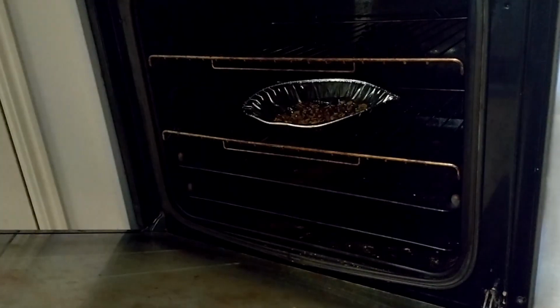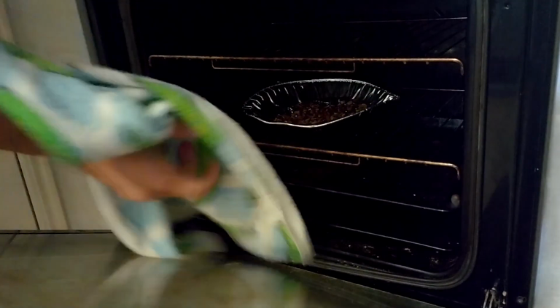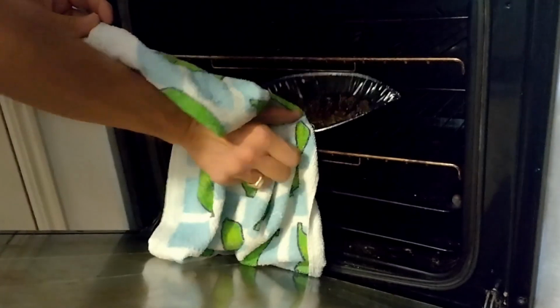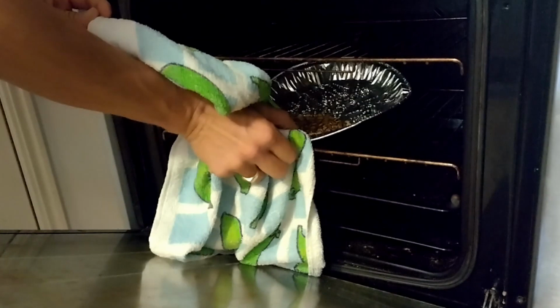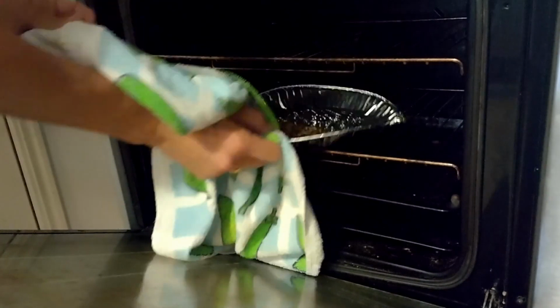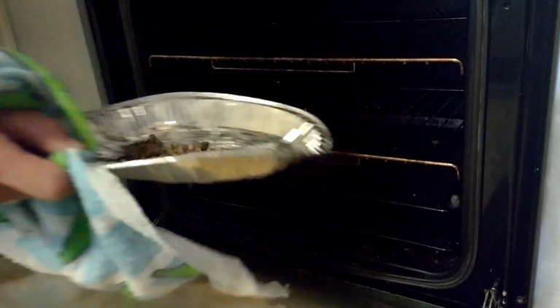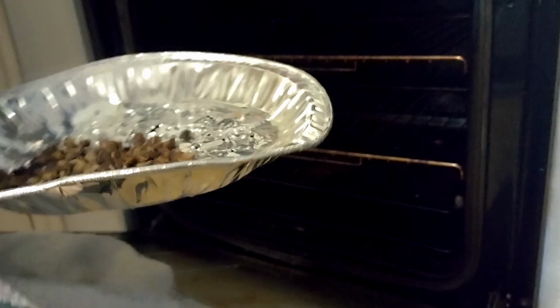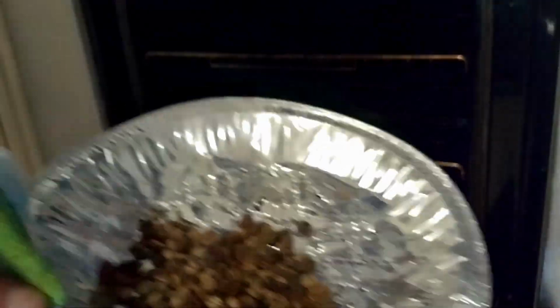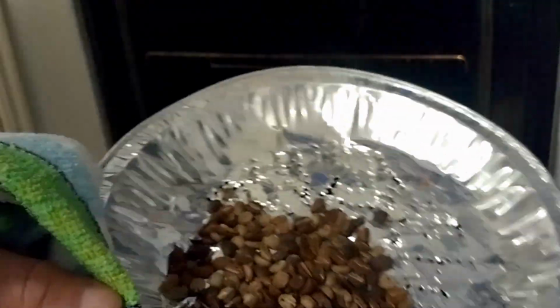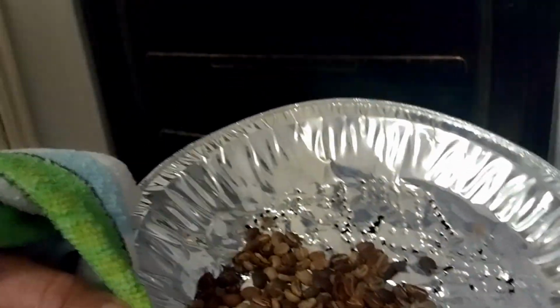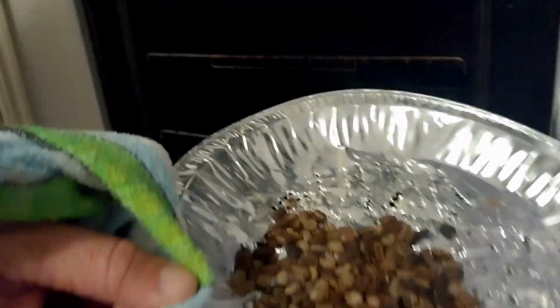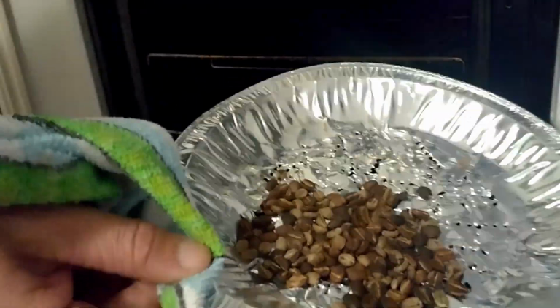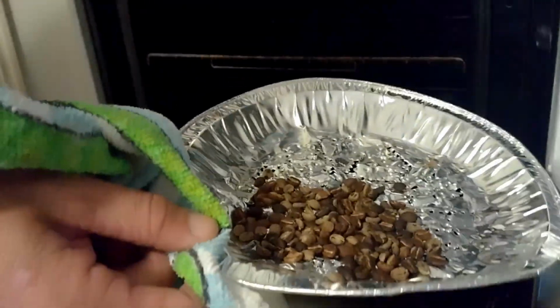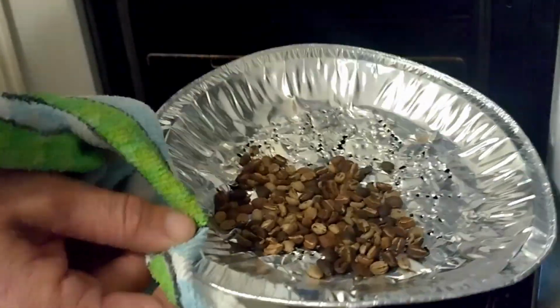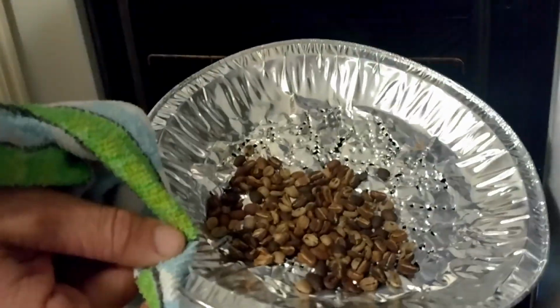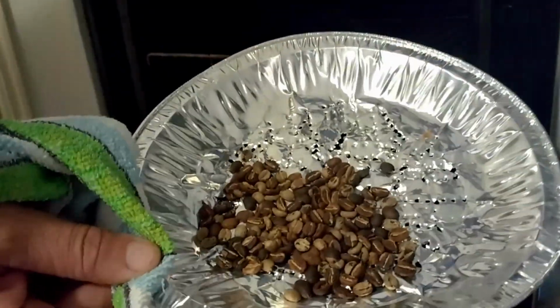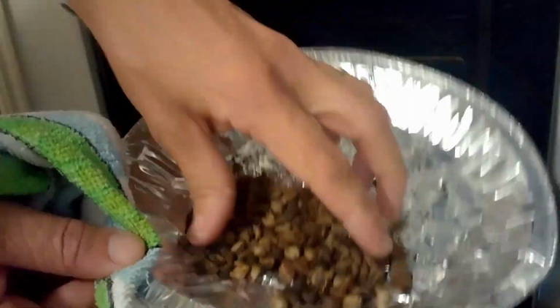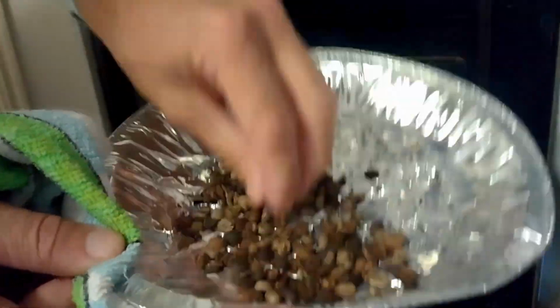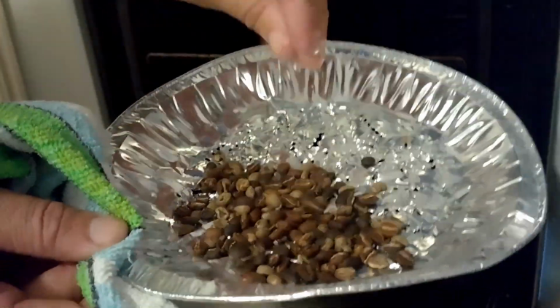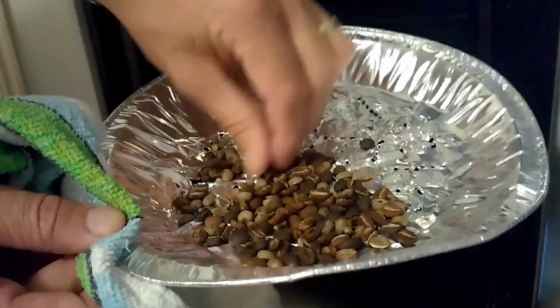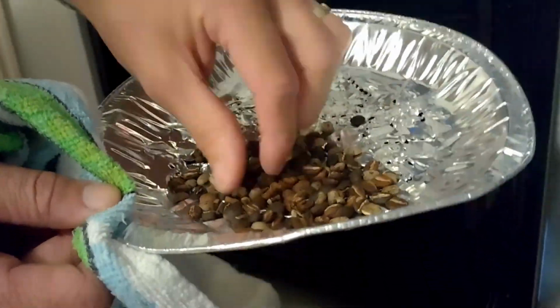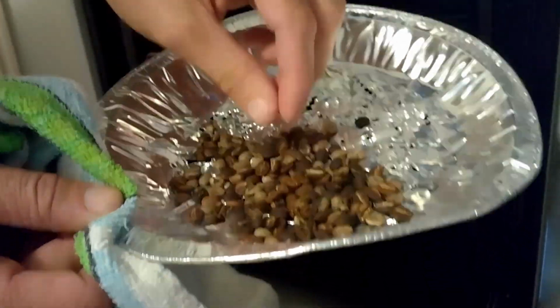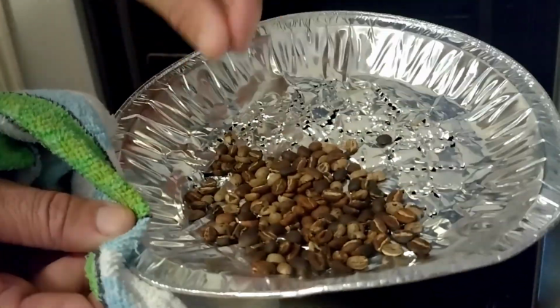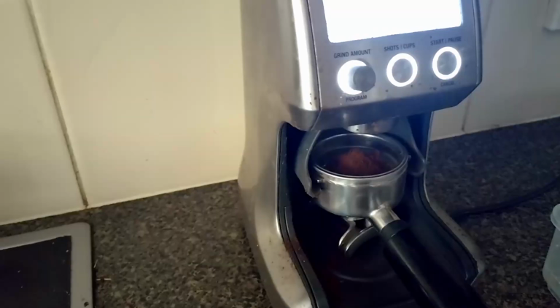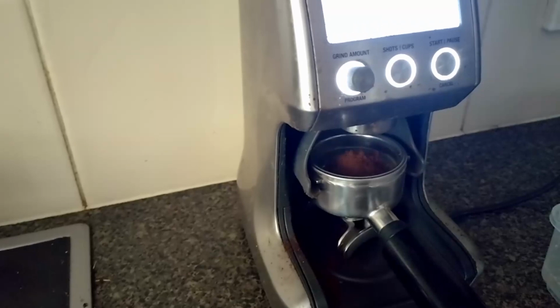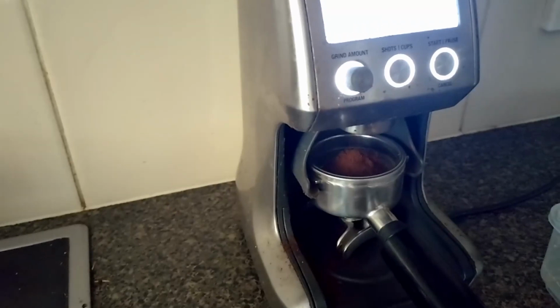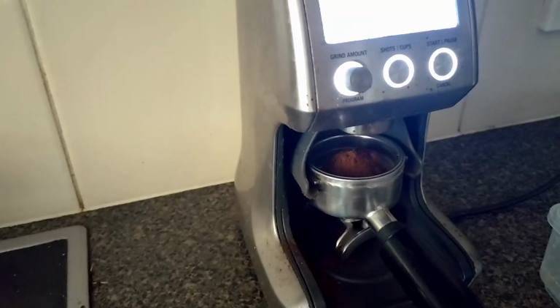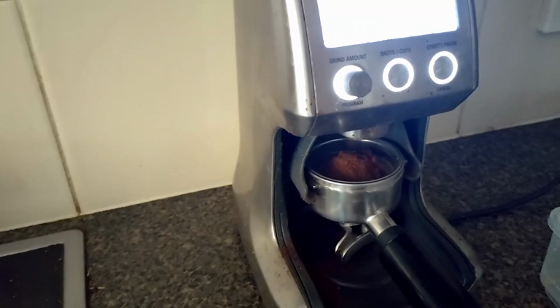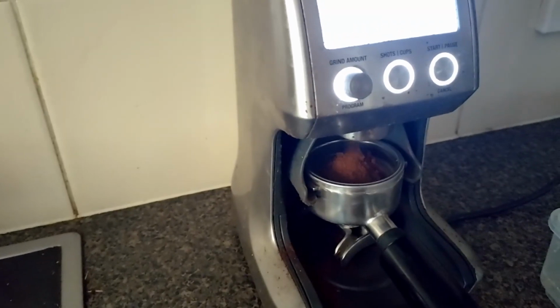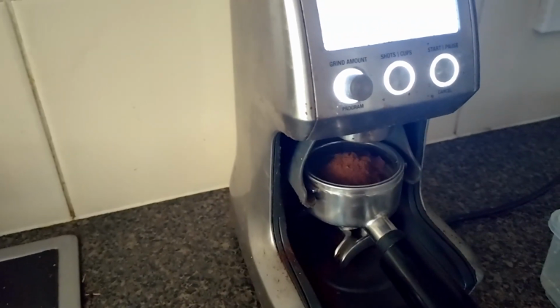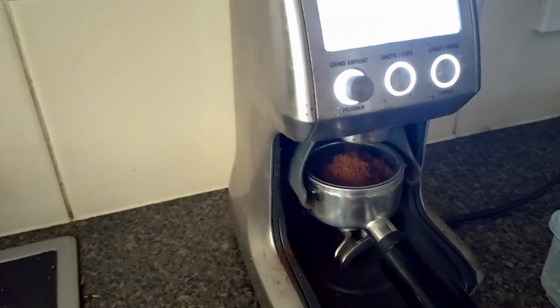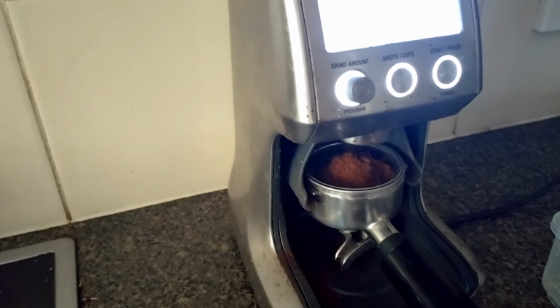After 20 minutes or so, your beans should be done. You'll notice they're a similar colour to what you'll find bagged in the grocery store. Store your beans in the fridge and grind them fresh to brew.